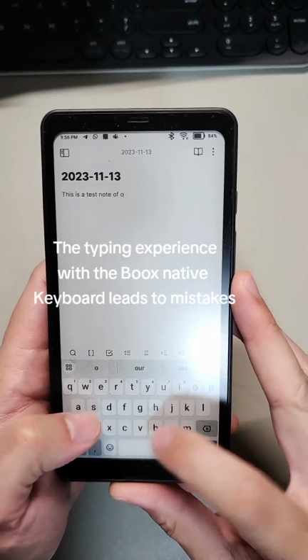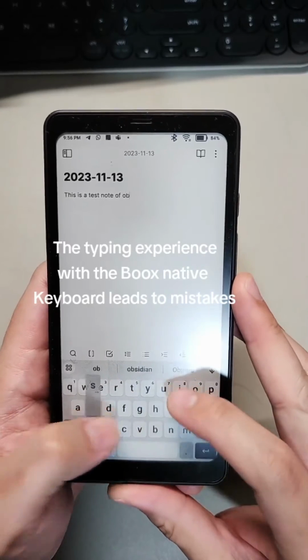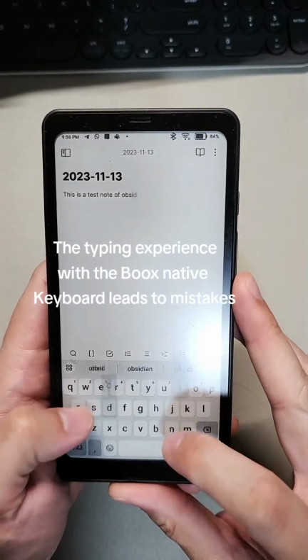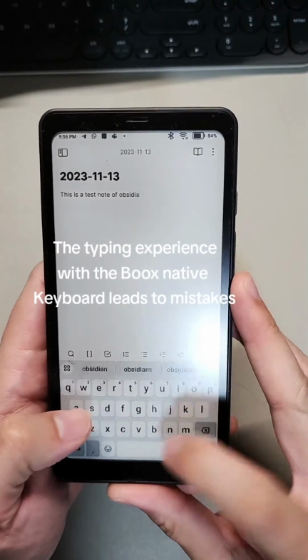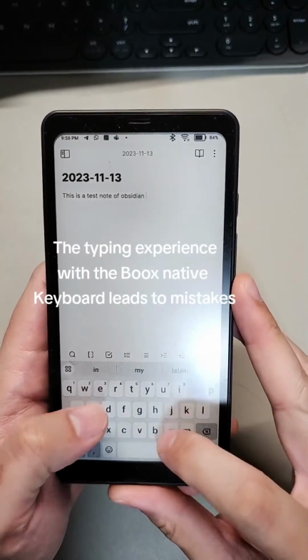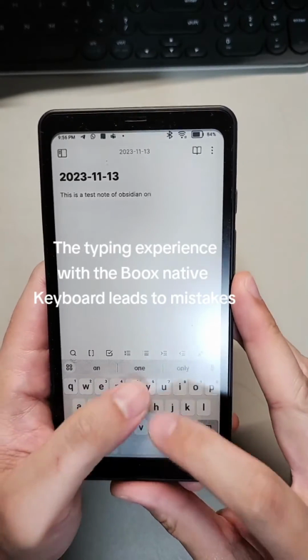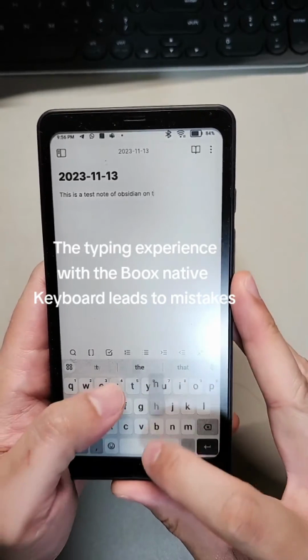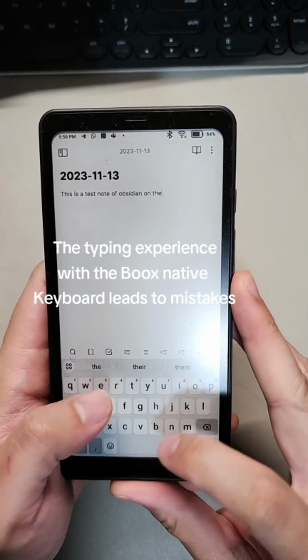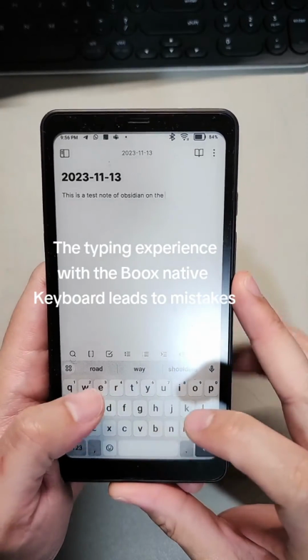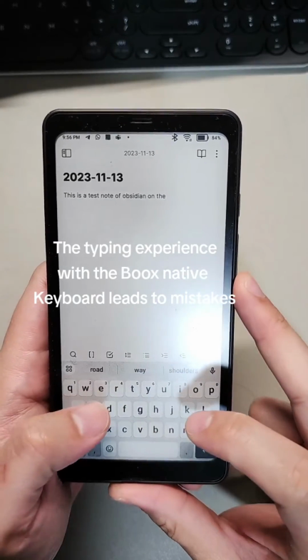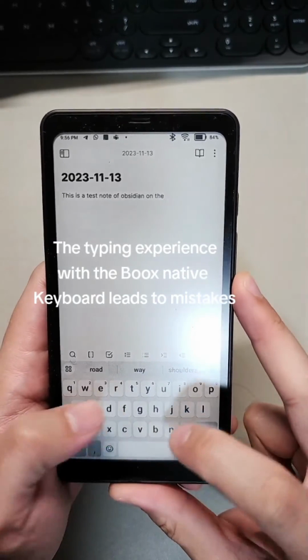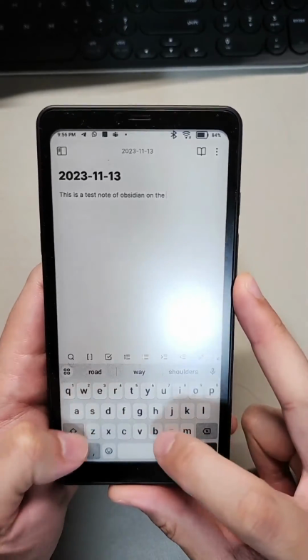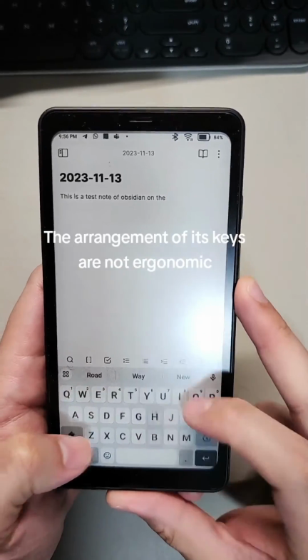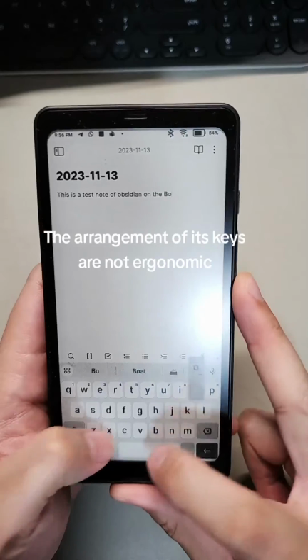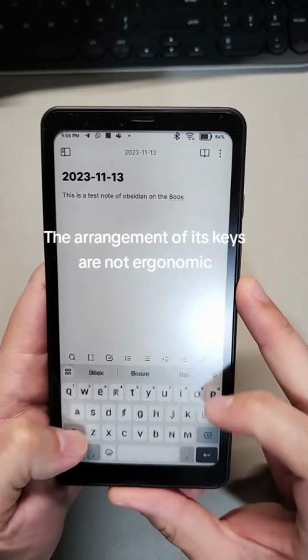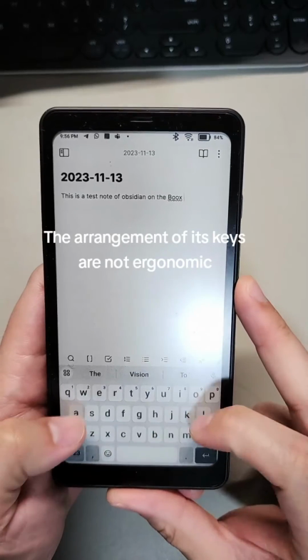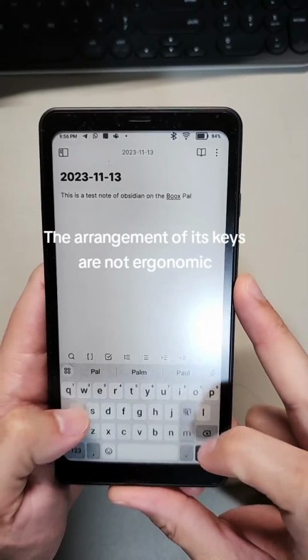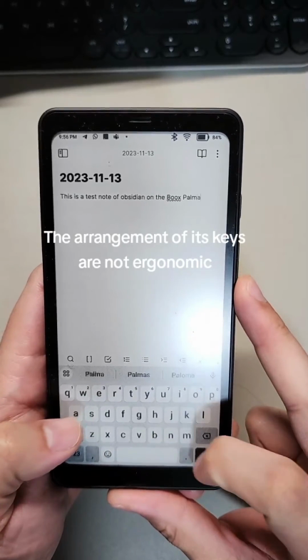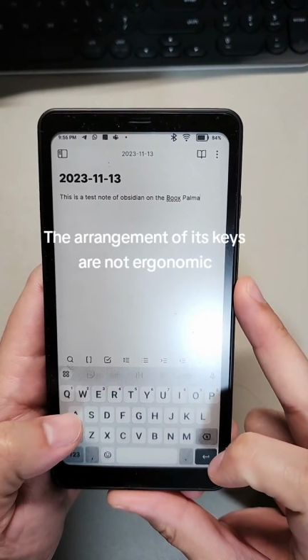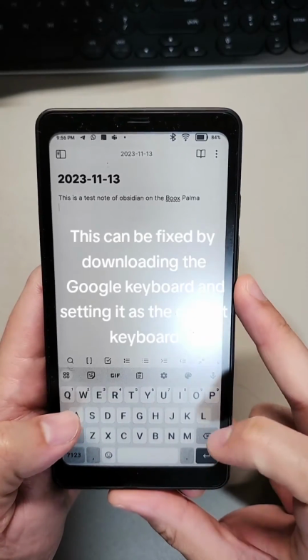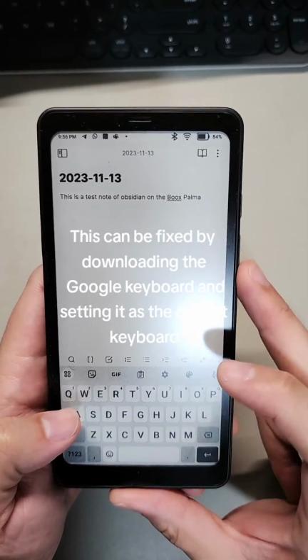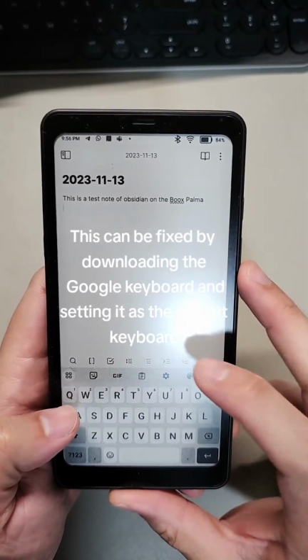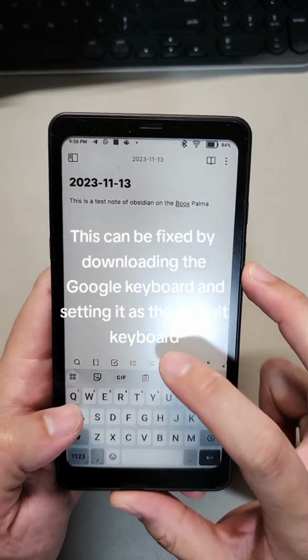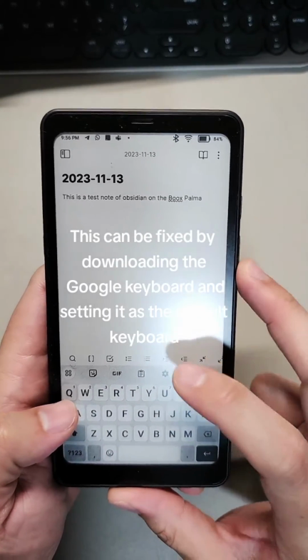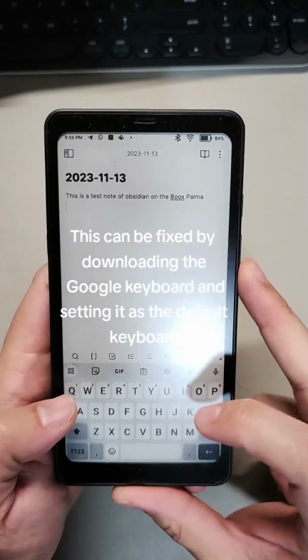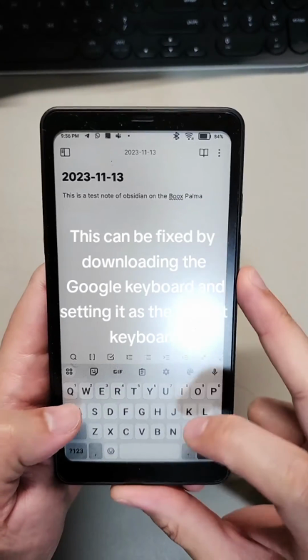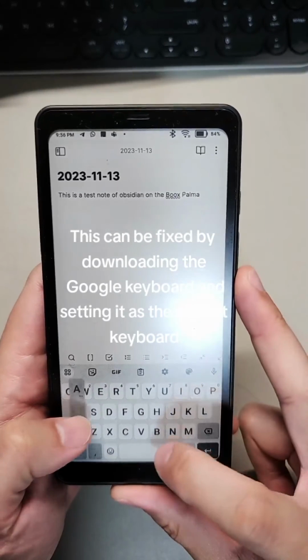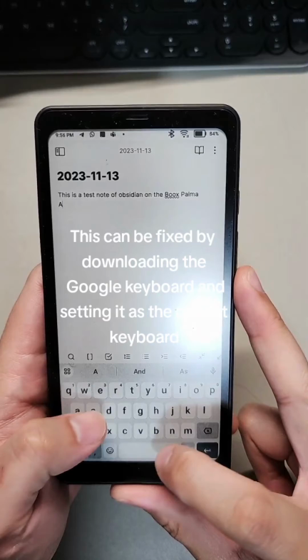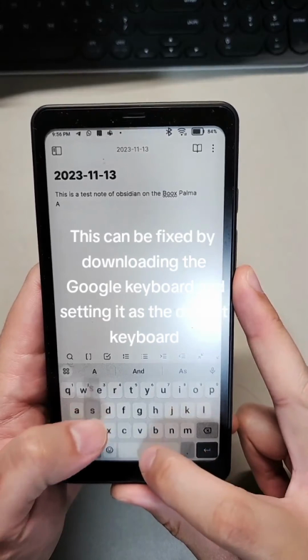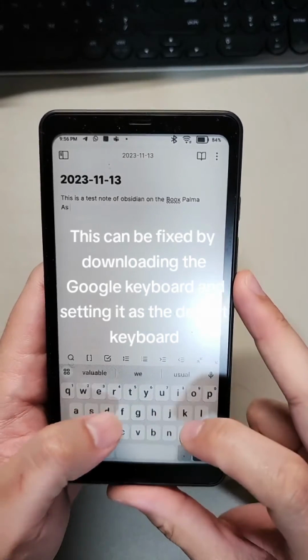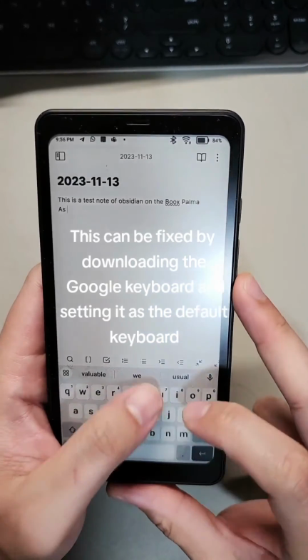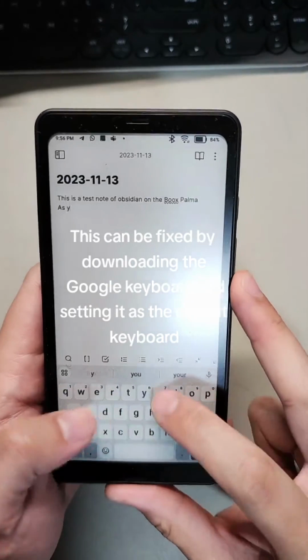The typing experience with the Books native keyboard leads to mistakes, as the arrangement of its keys are not ergonomic. This can be fixed by downloading the Google keyboard and setting it as the default keyboard.